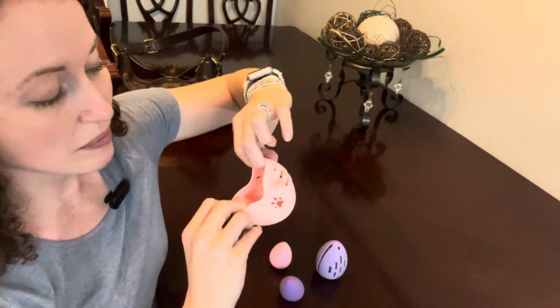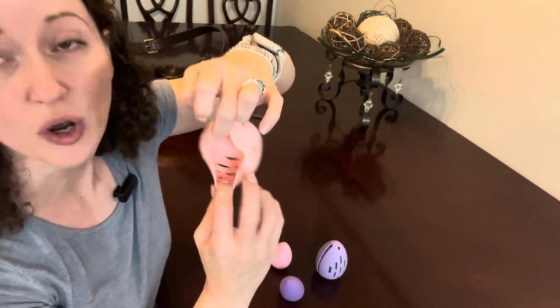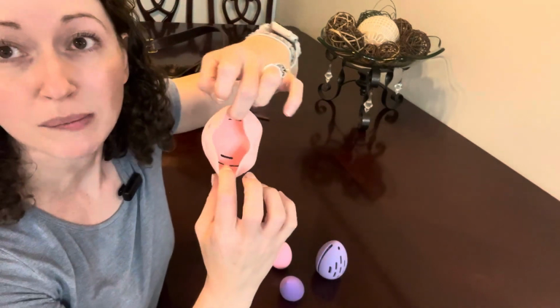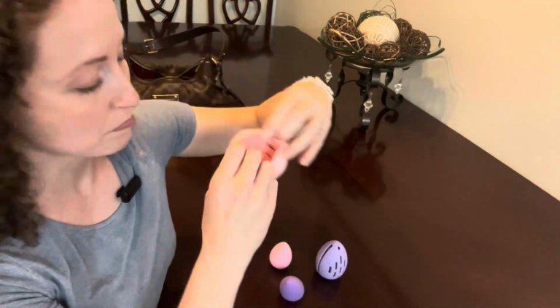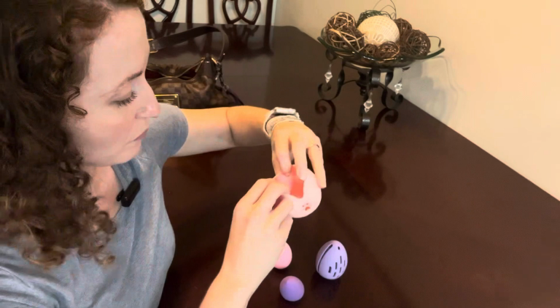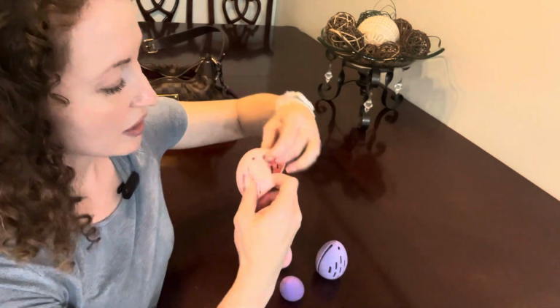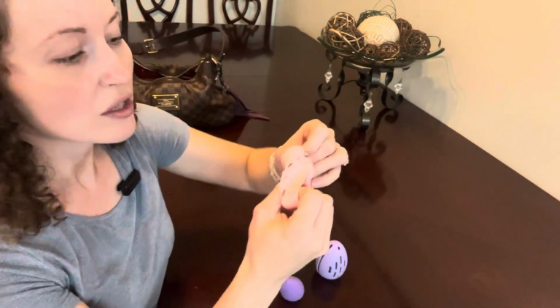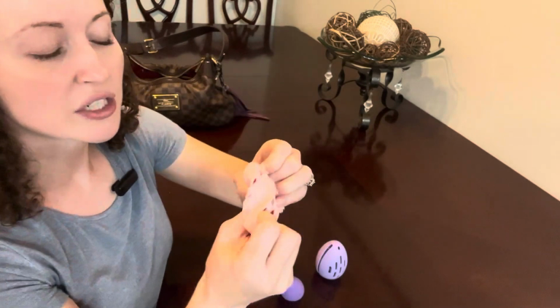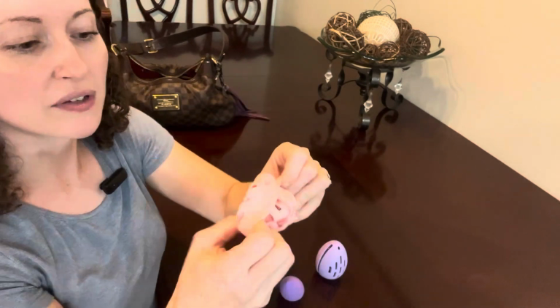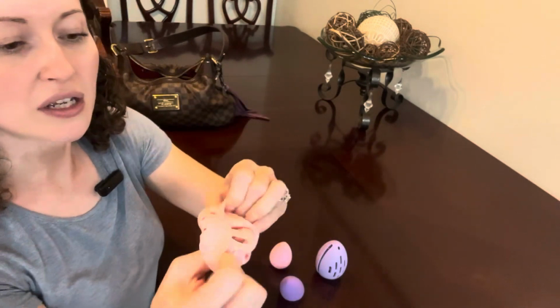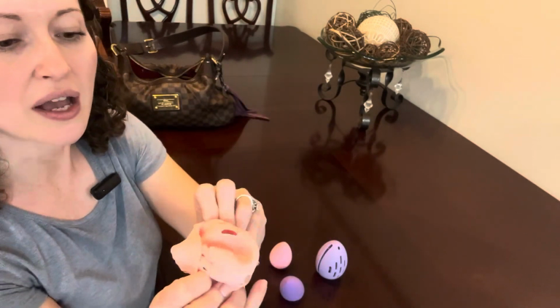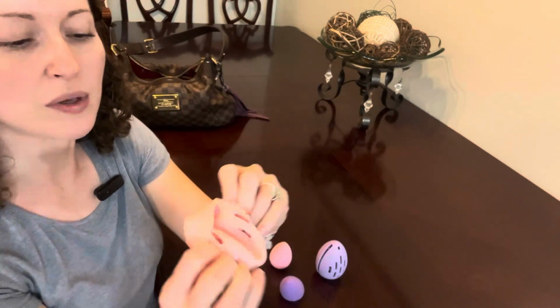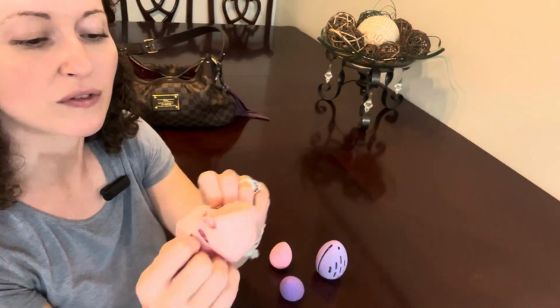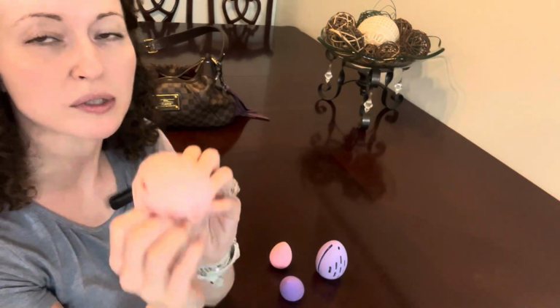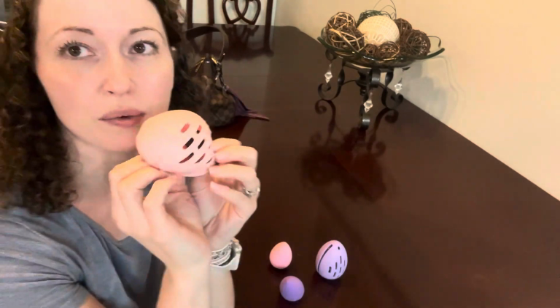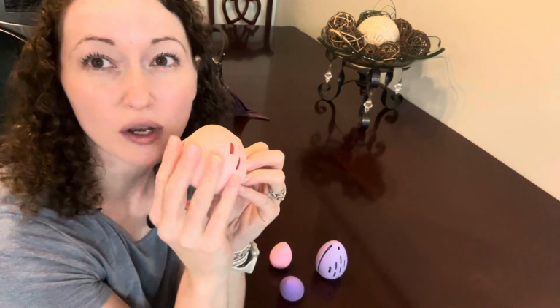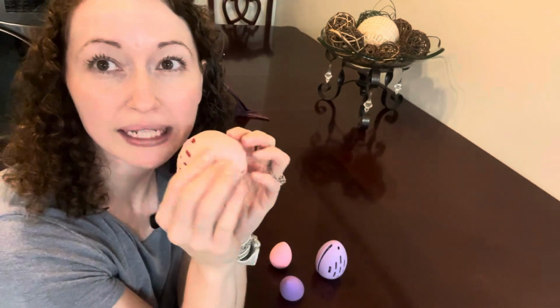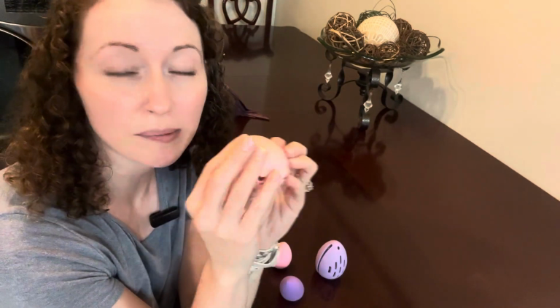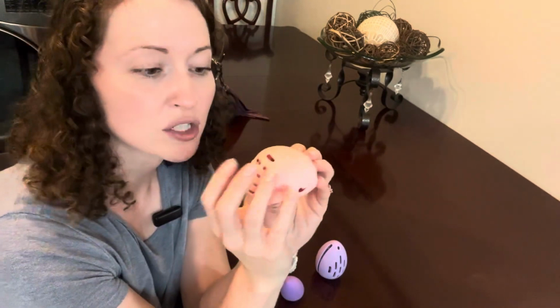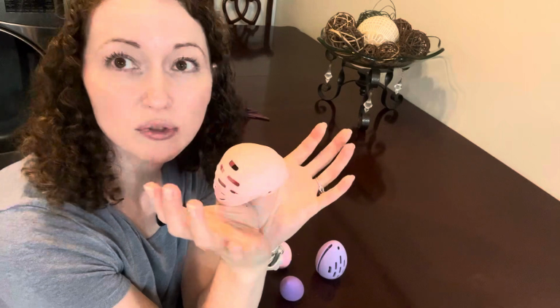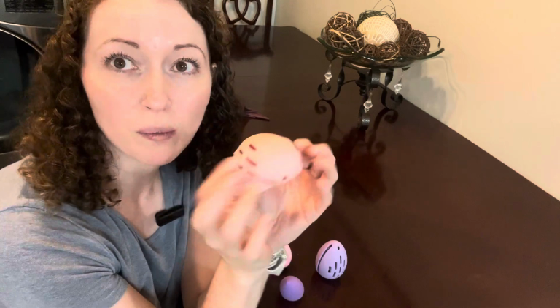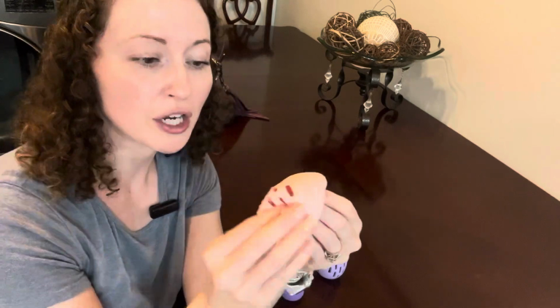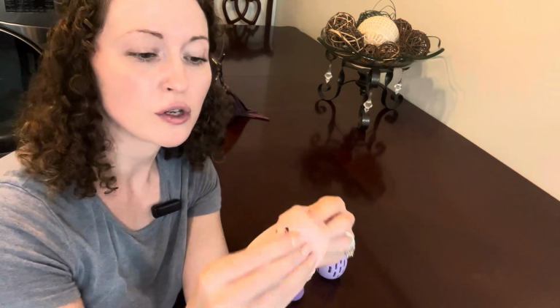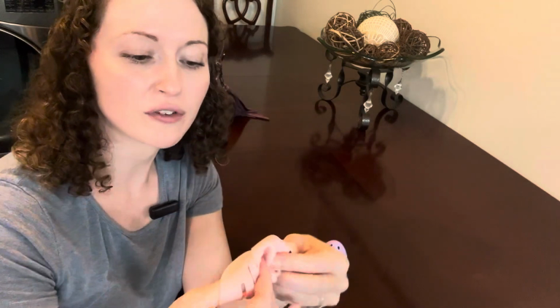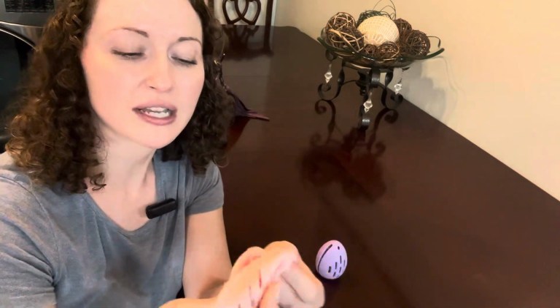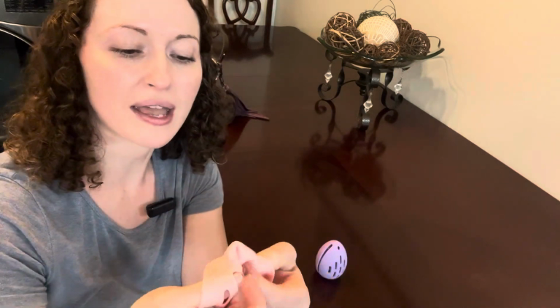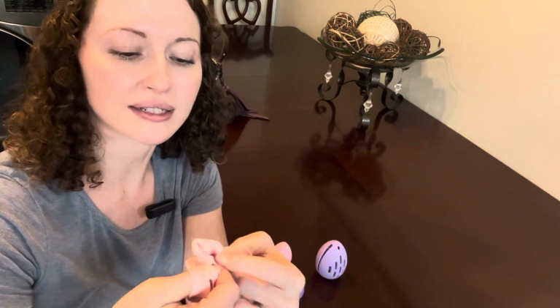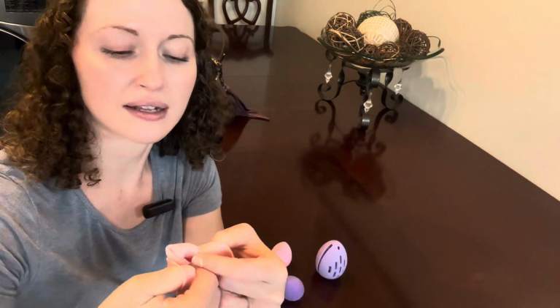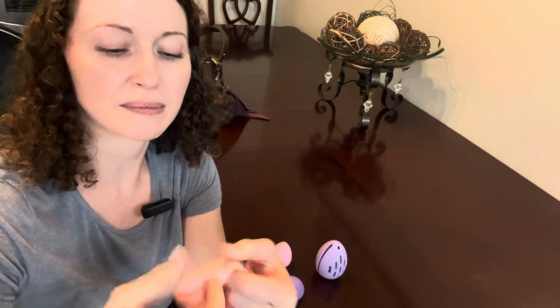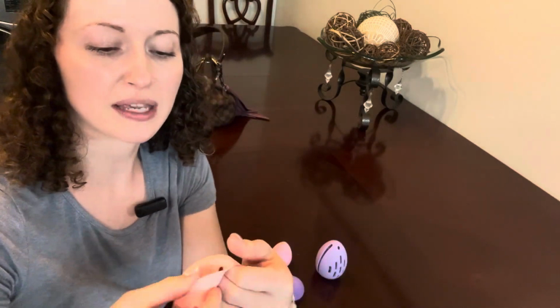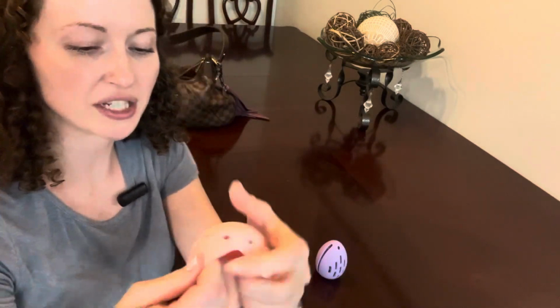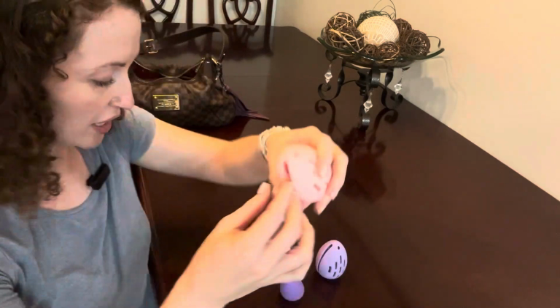So open them up, put them in. These are even reversible, so when you need to go clean them just with some soap and water, you can reverse them and clean them that way. Keep them hygienic.